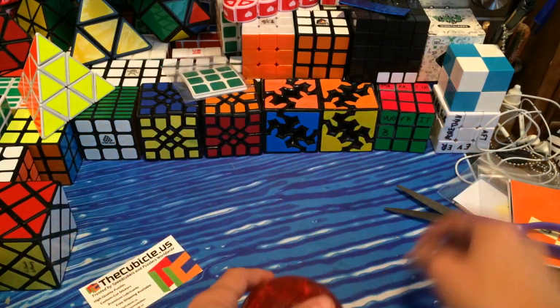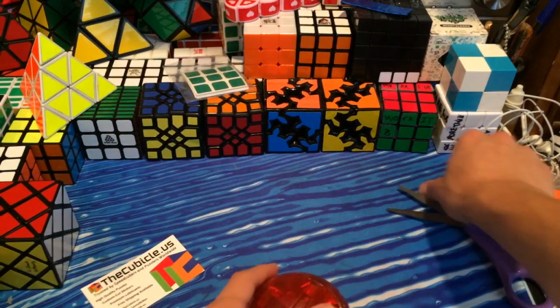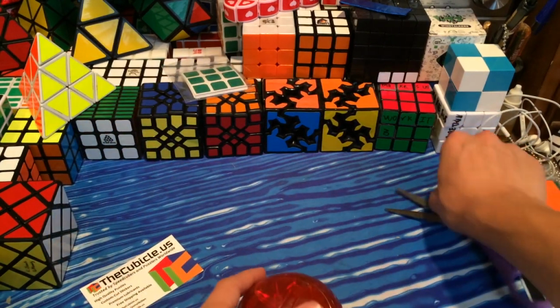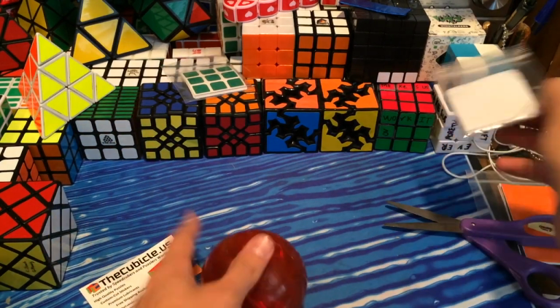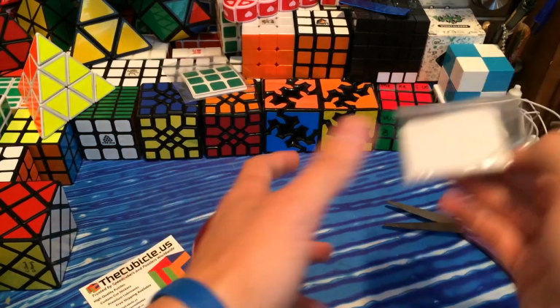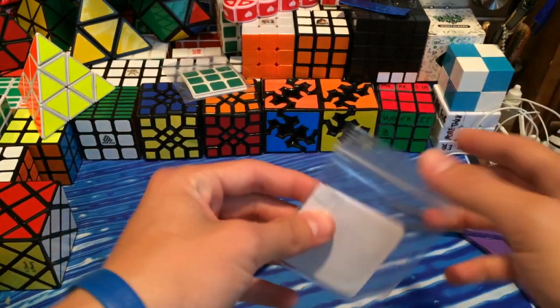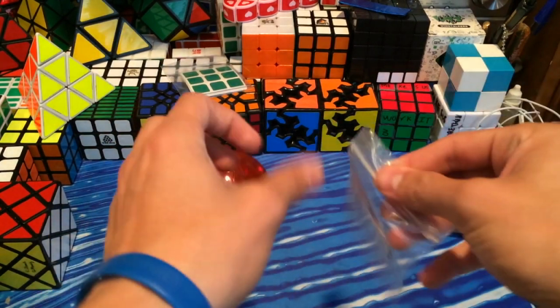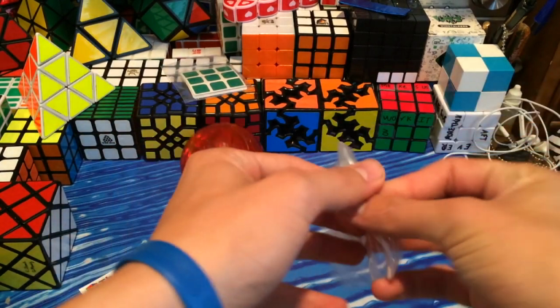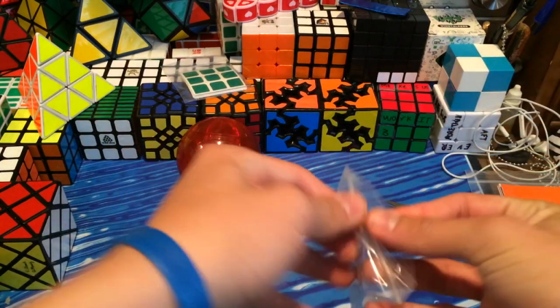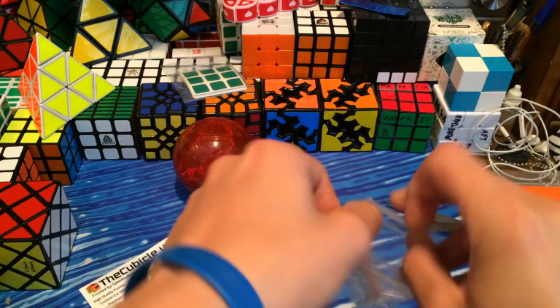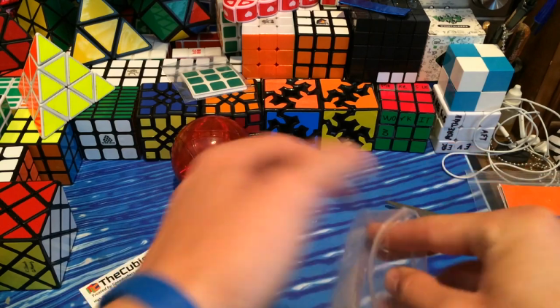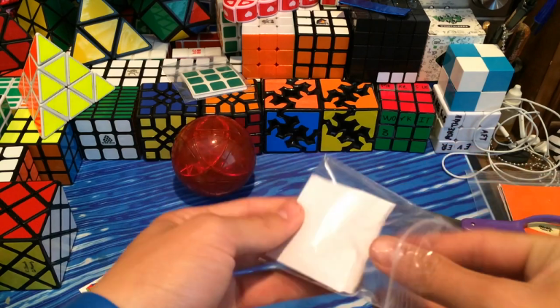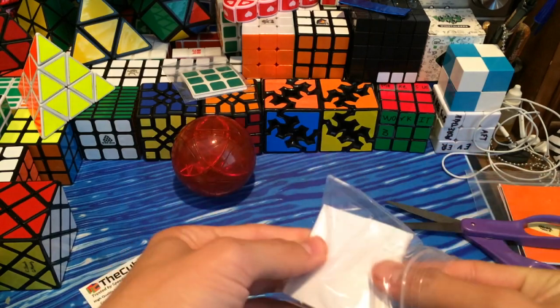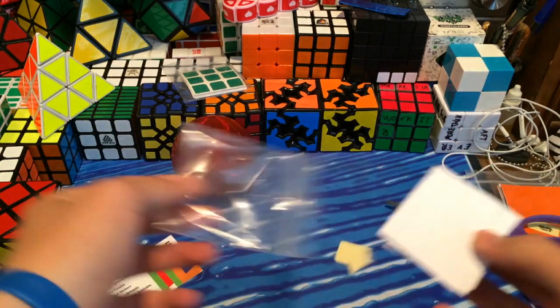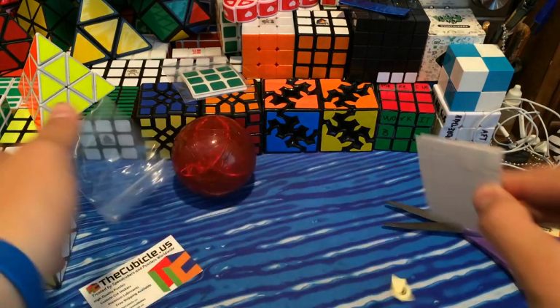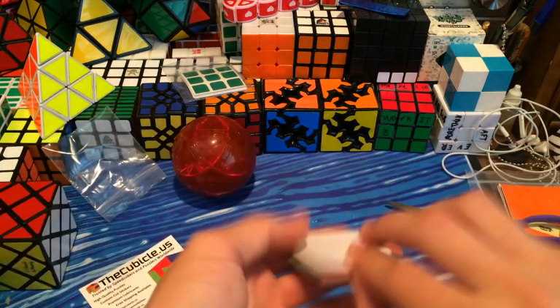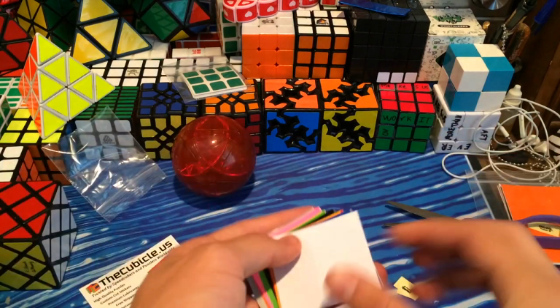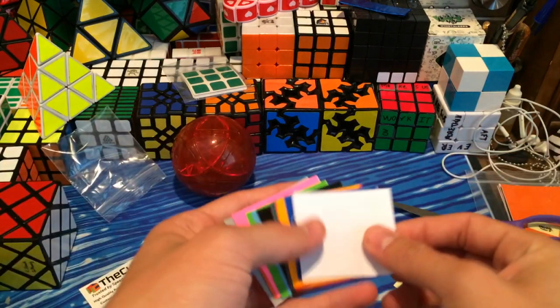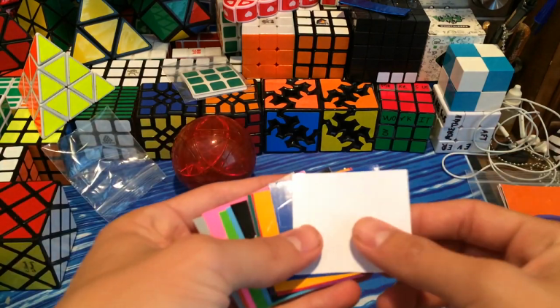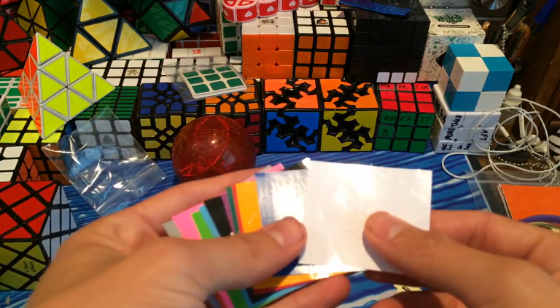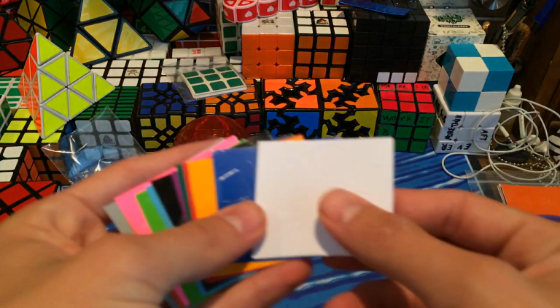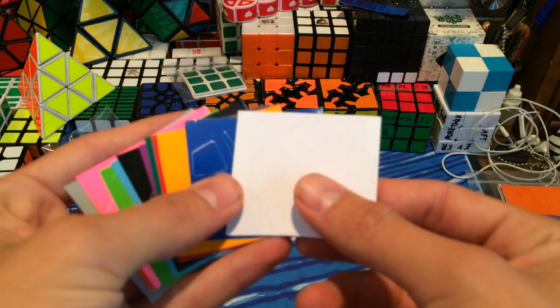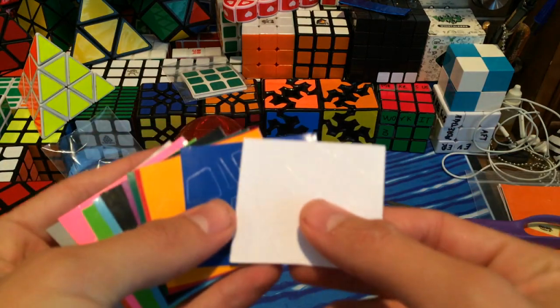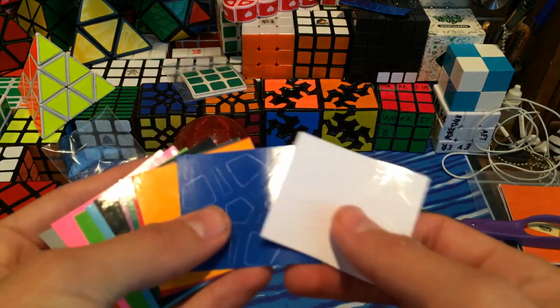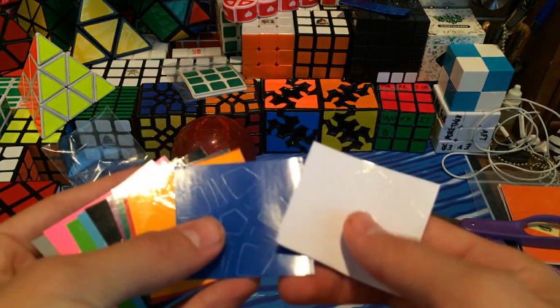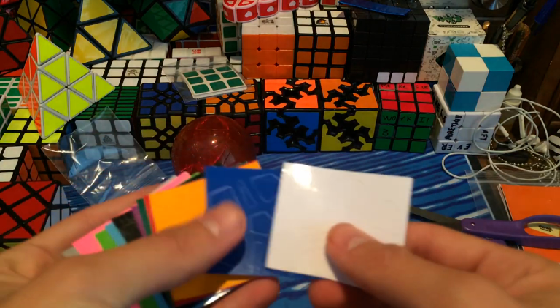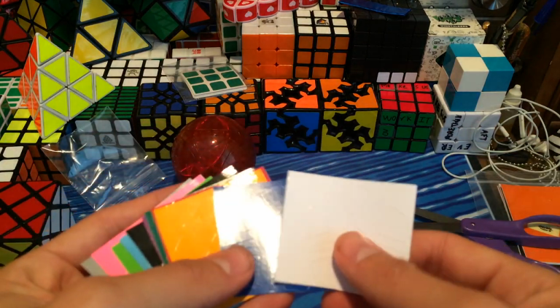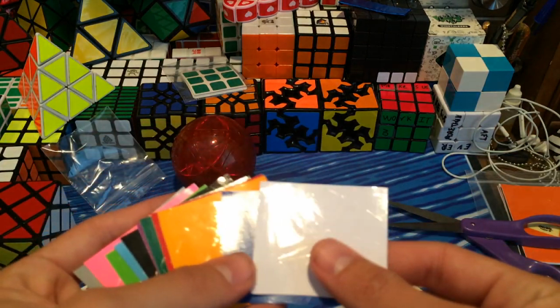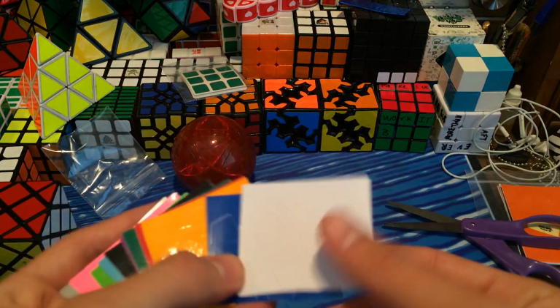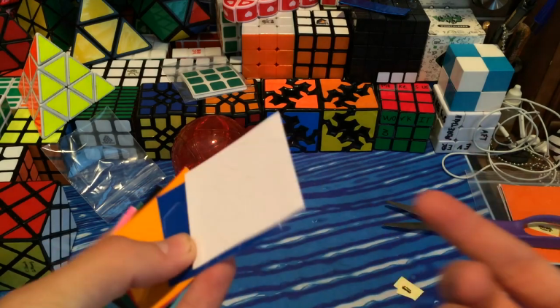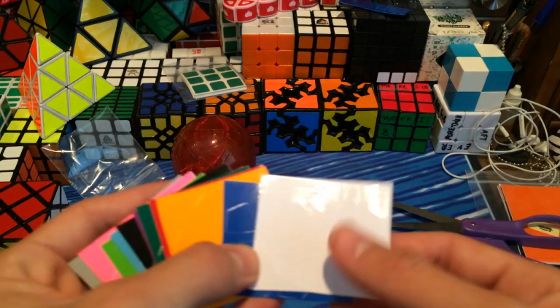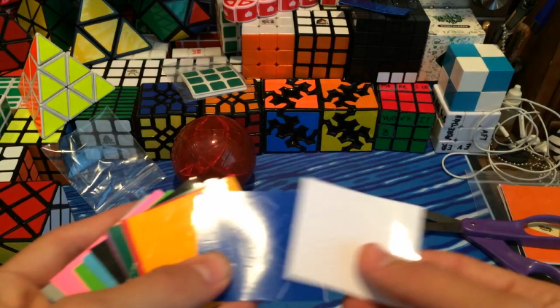I will go sticker this and then get back to you. I'll be doing the 12-color stickers. Let's just take a look at these actually — I'm going to guess the colors.